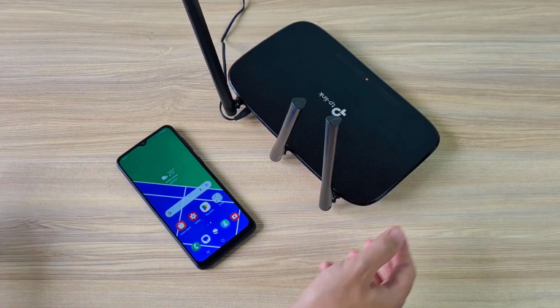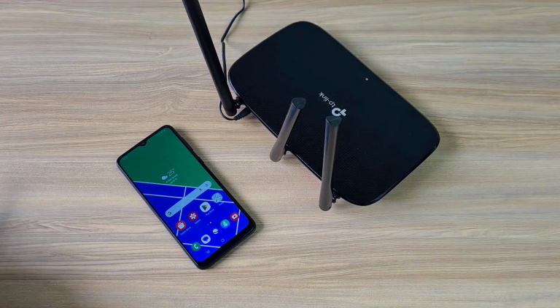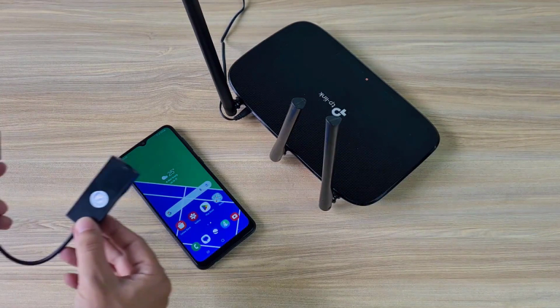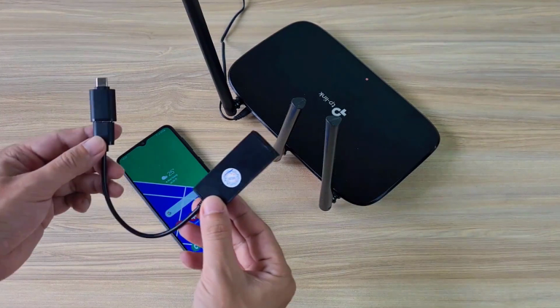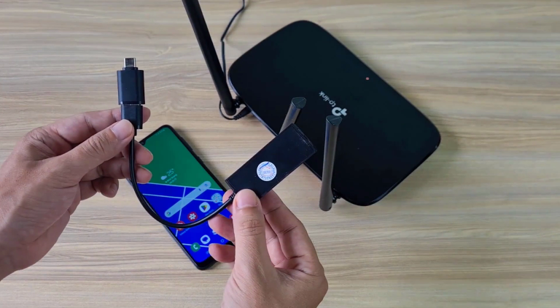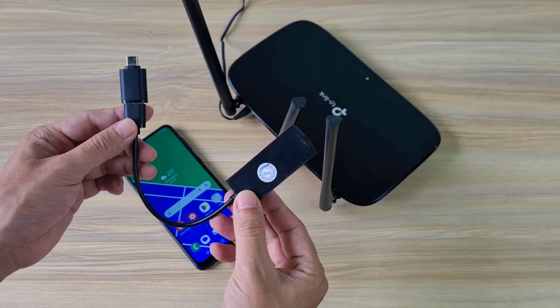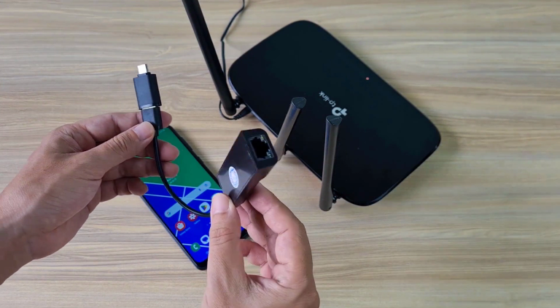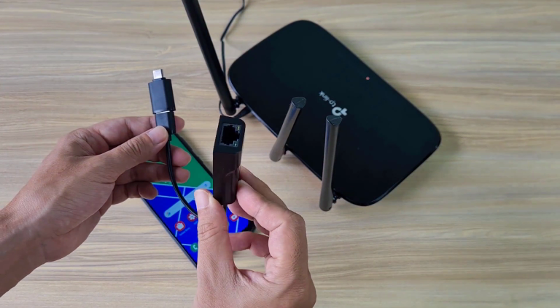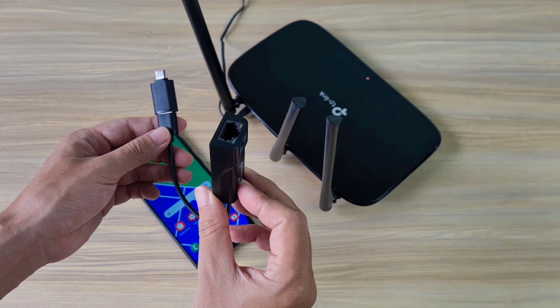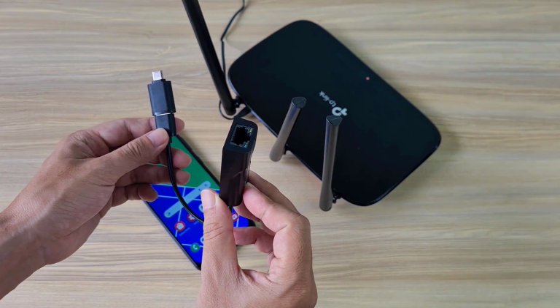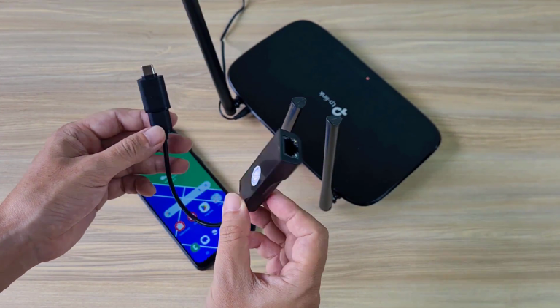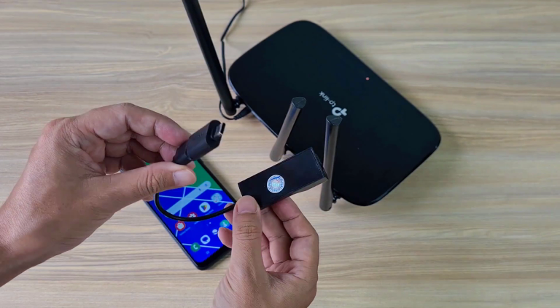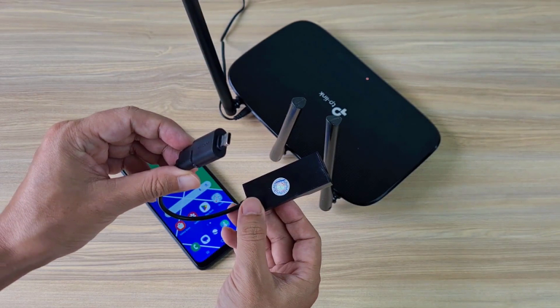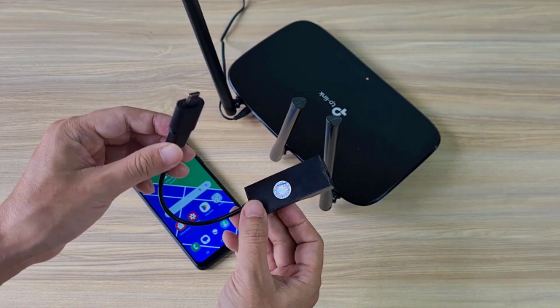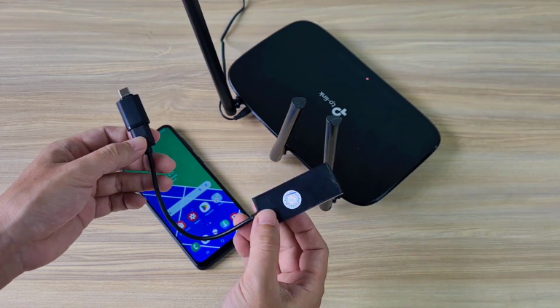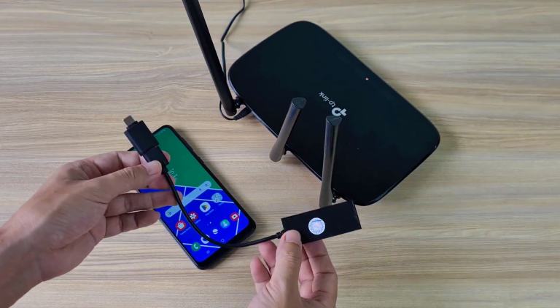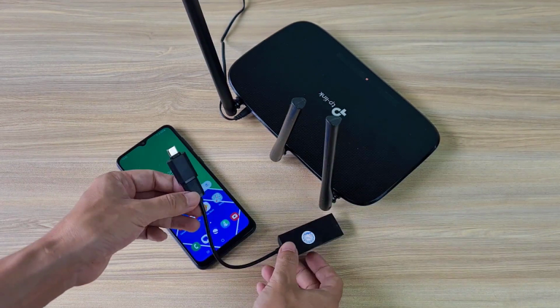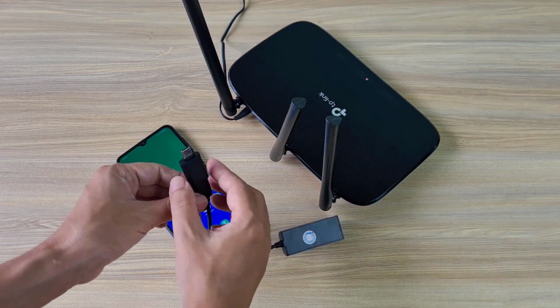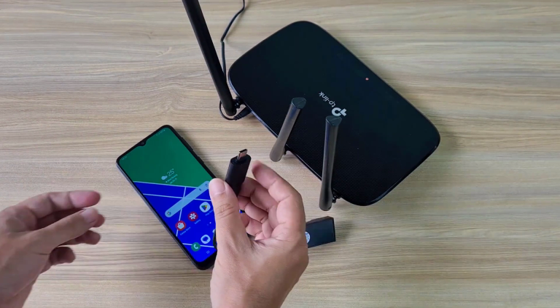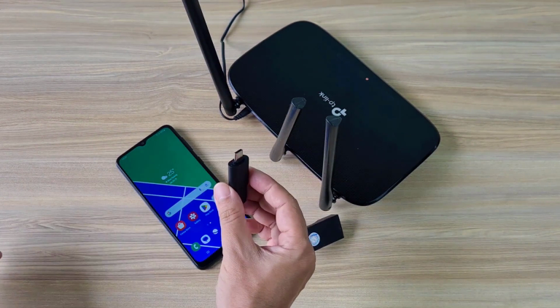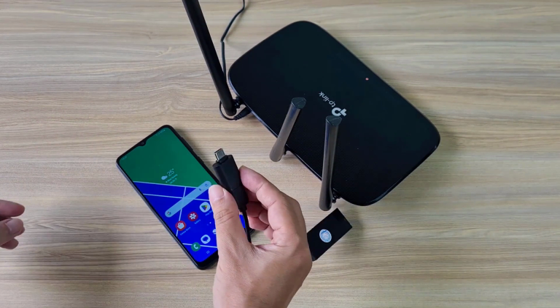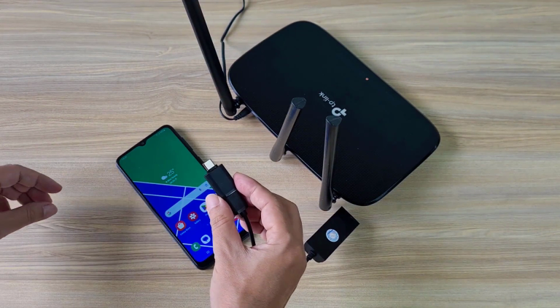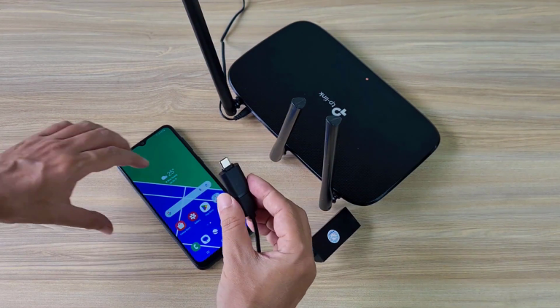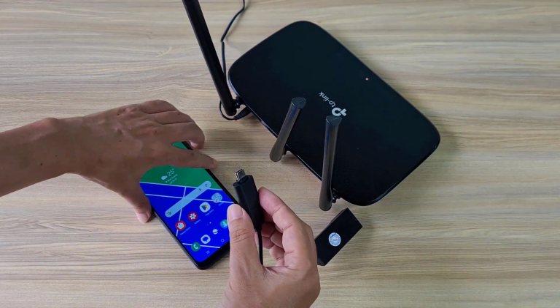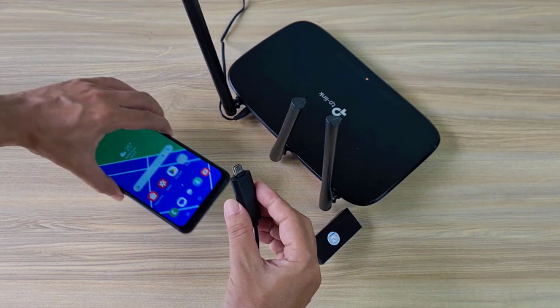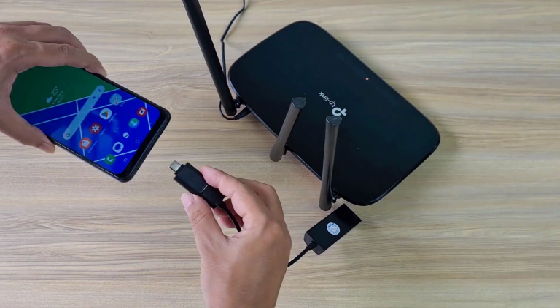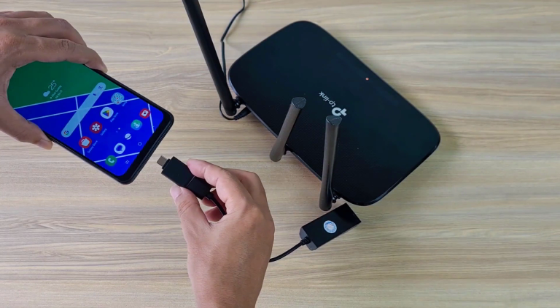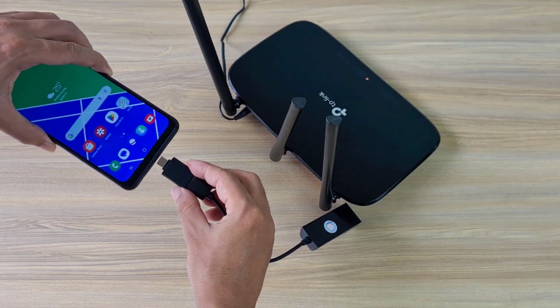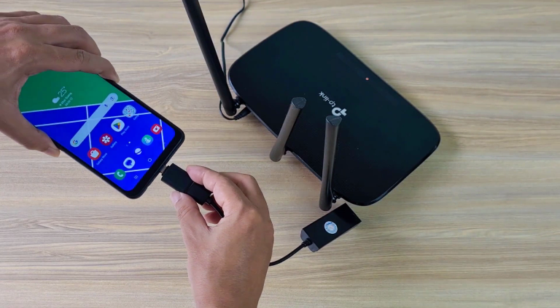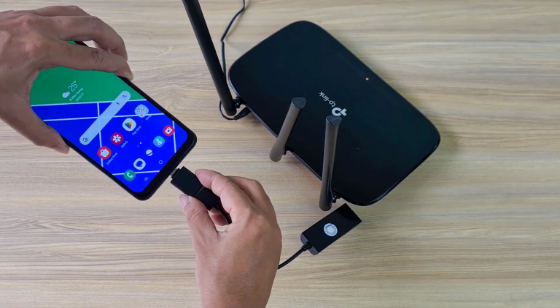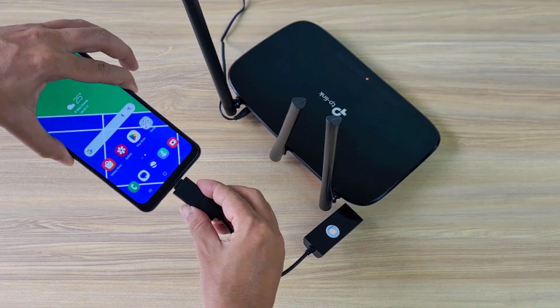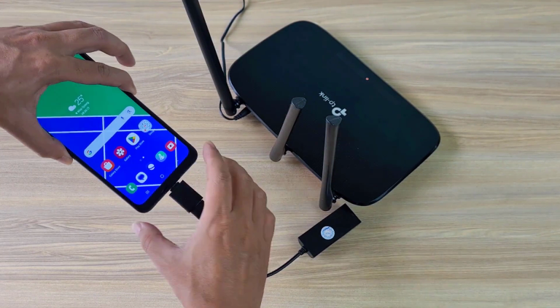To make my own 4G router, I share the 4G internet connection from my smartphone to the router. I use a USB Type-C to Ethernet cable to connect between my smartphone and the router.